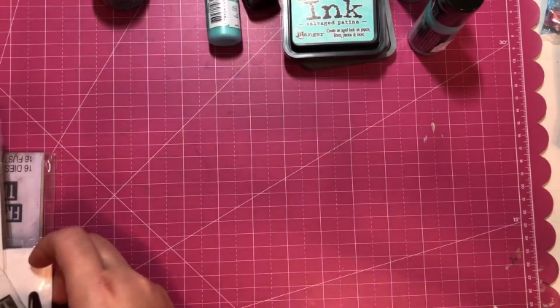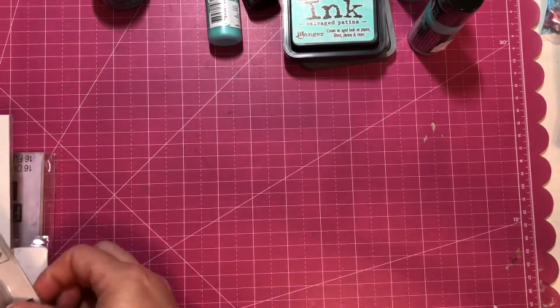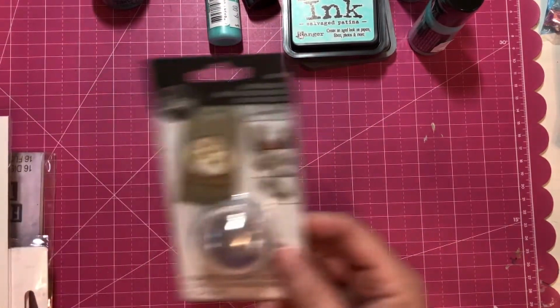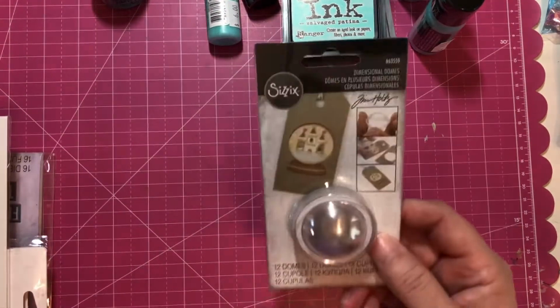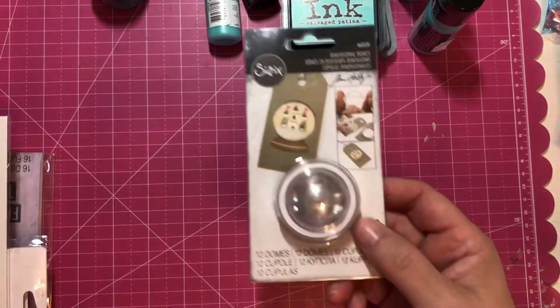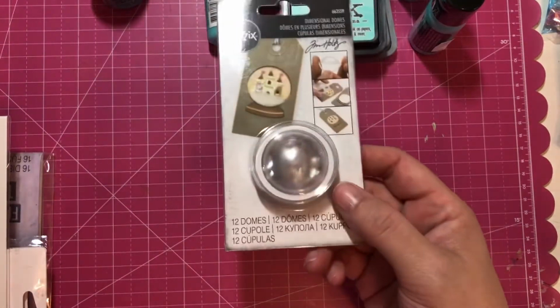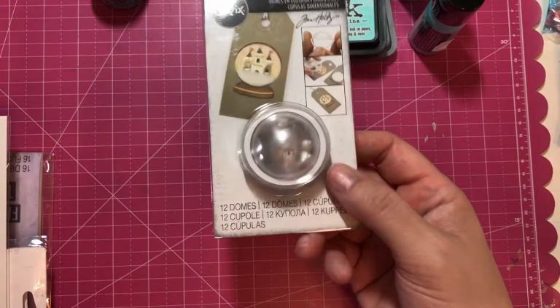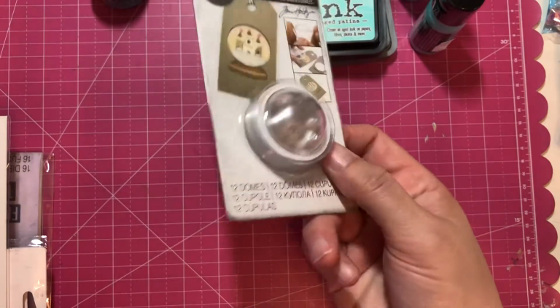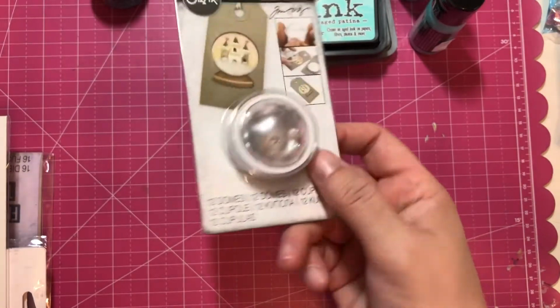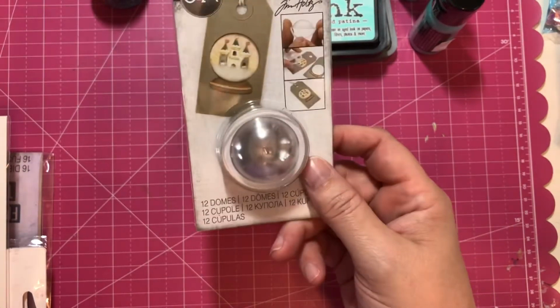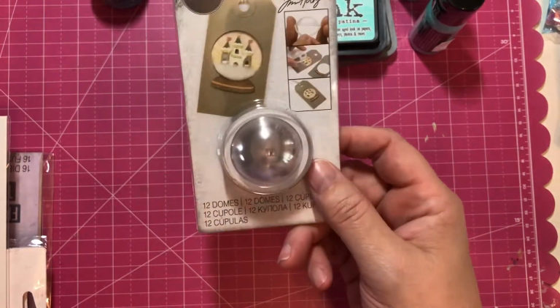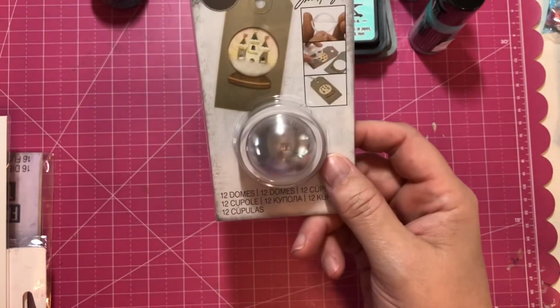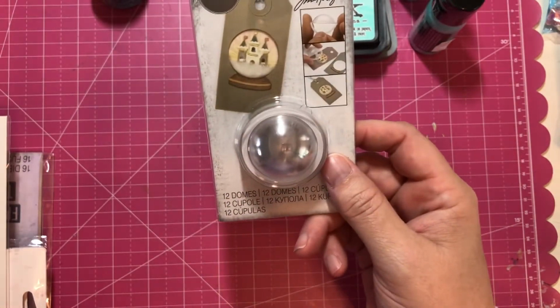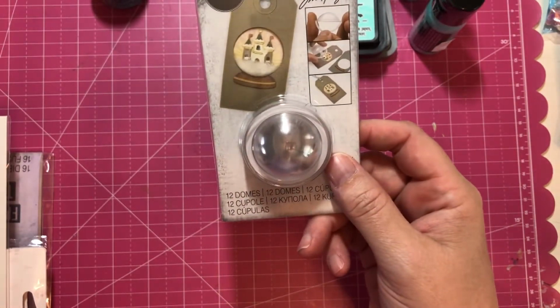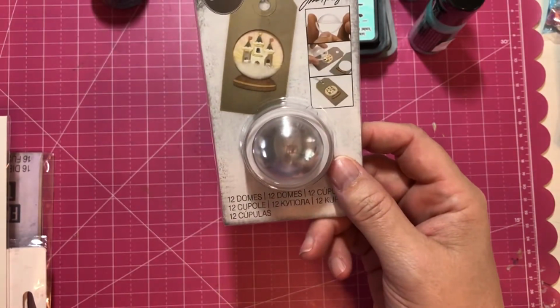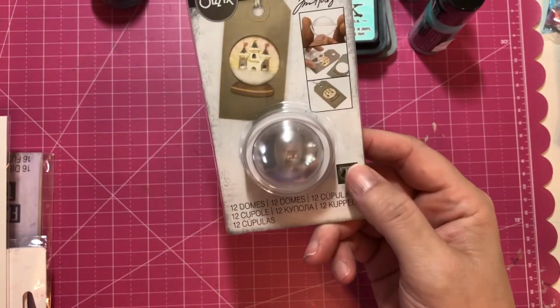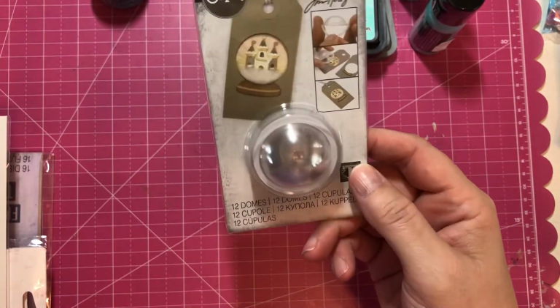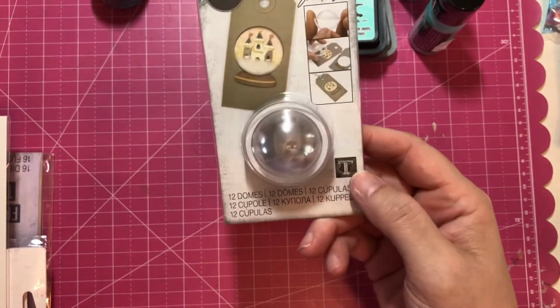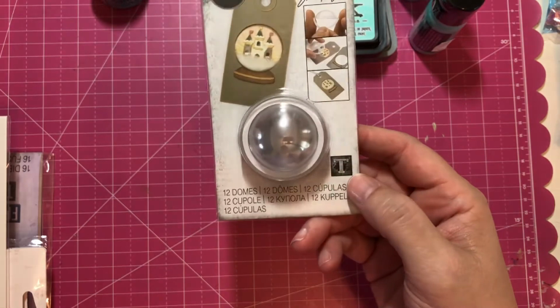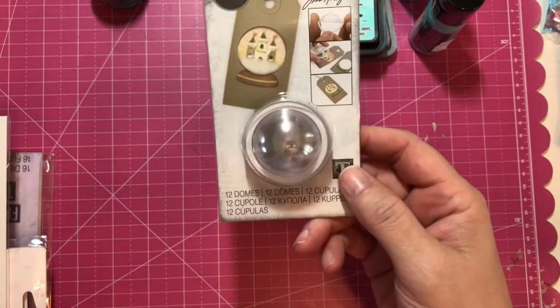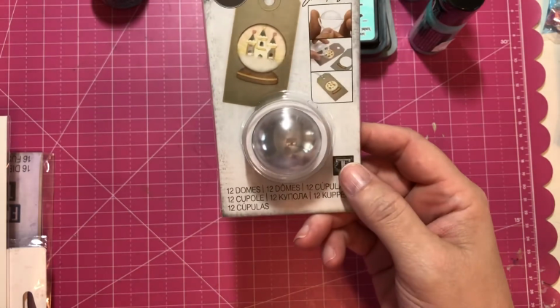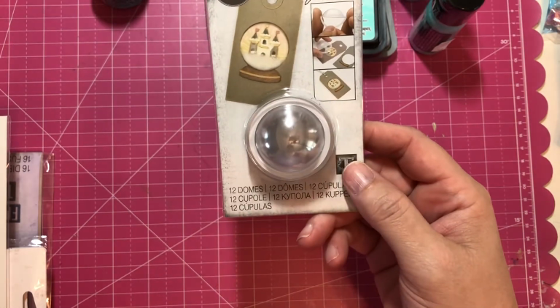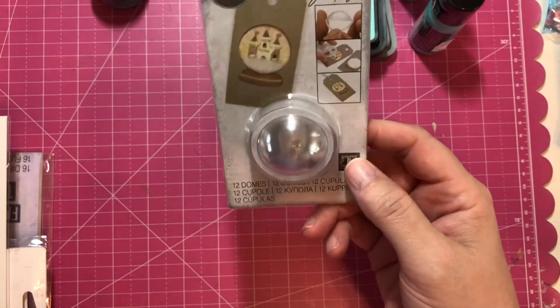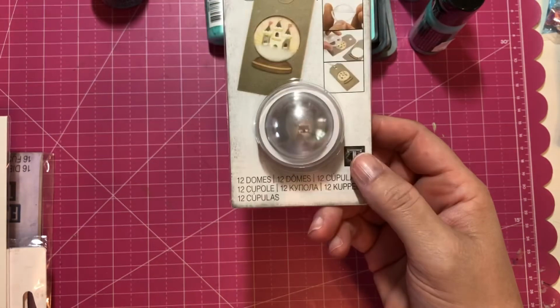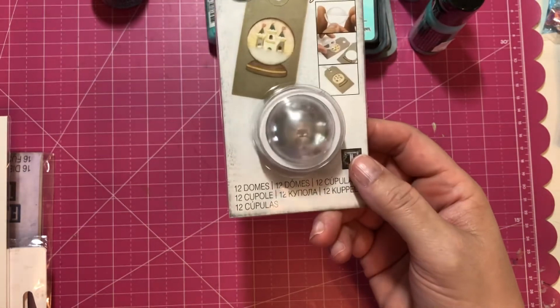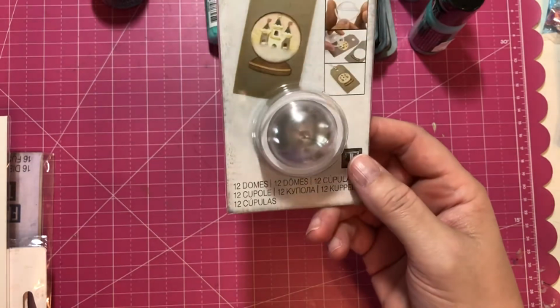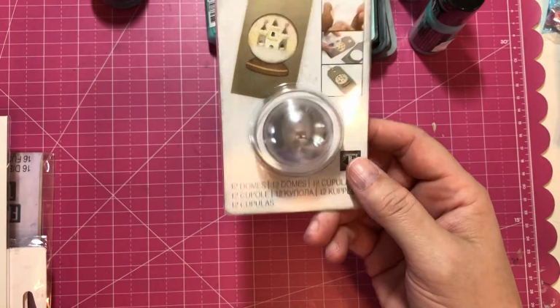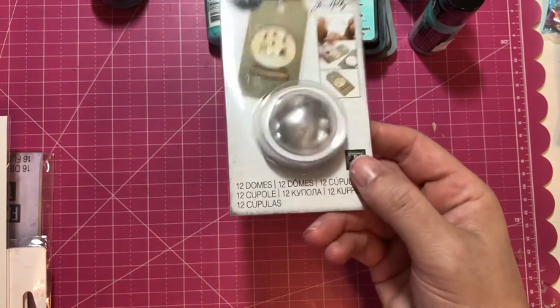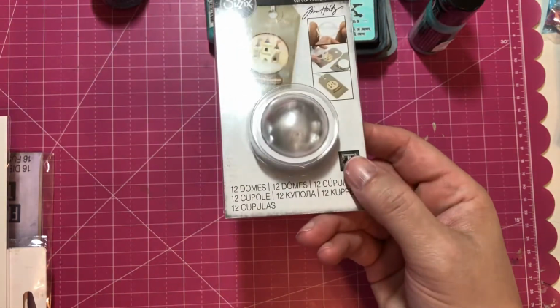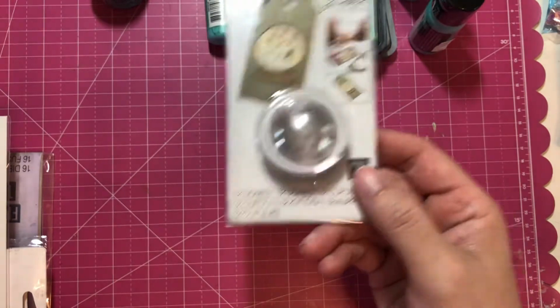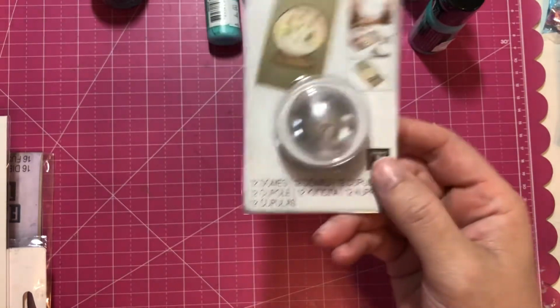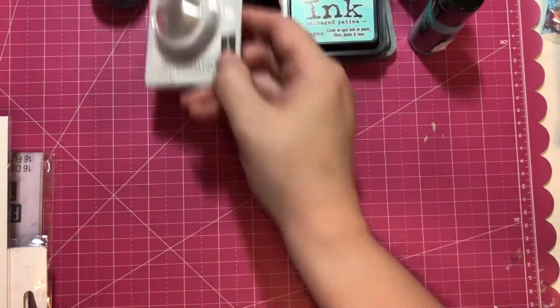Then I grabbed a couple of these little dimensional domes, because I have one of the die sets that coordinates with them, so I wanted to use those for shakers.